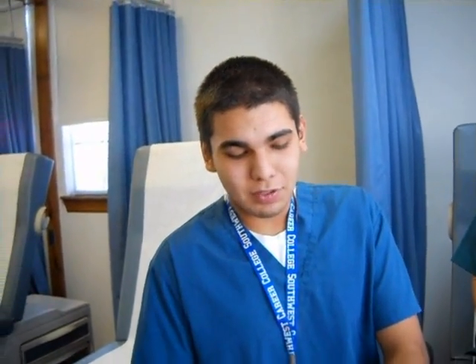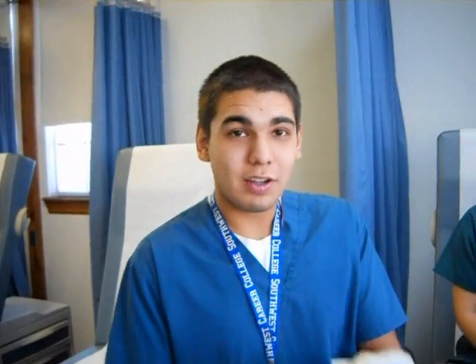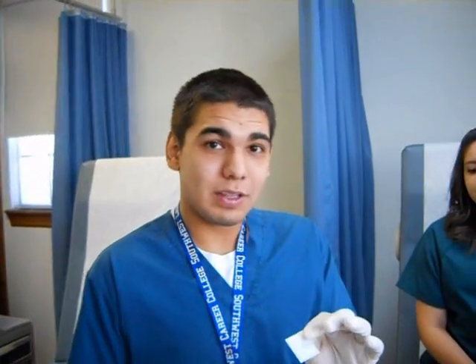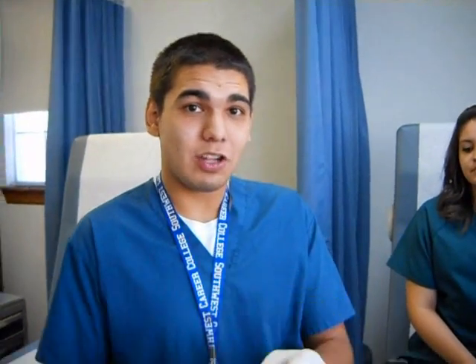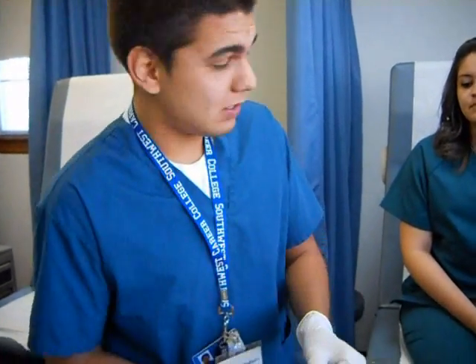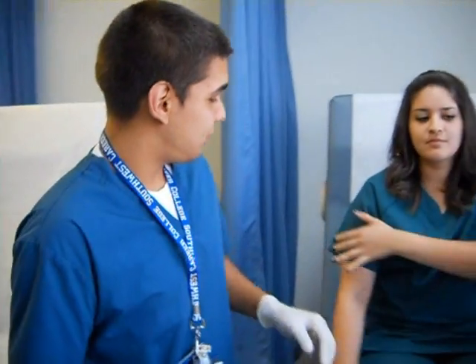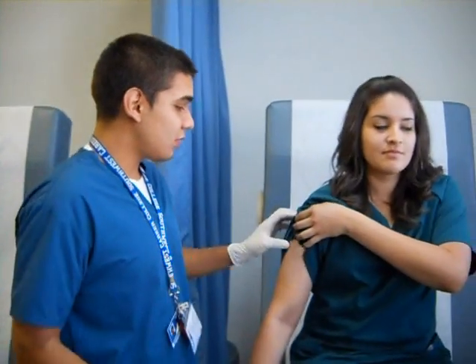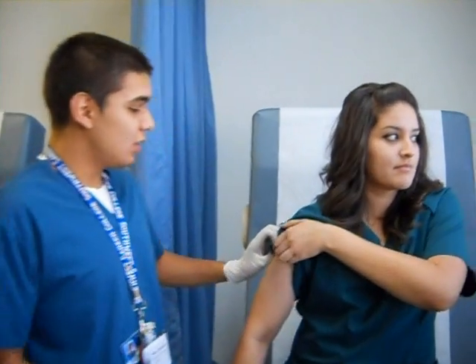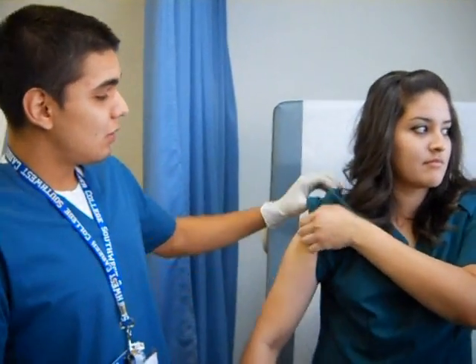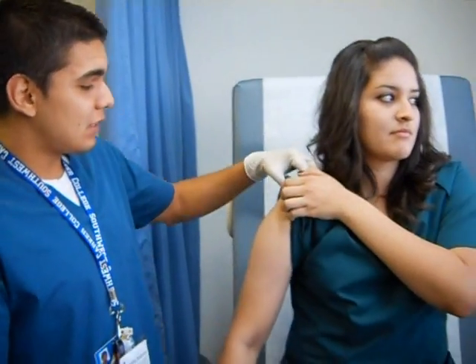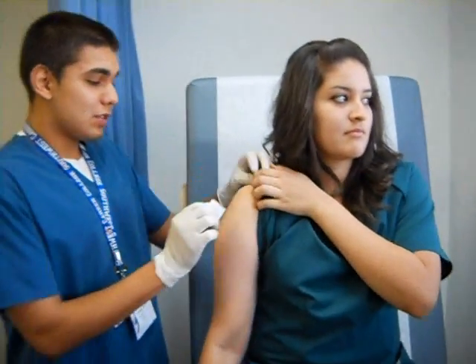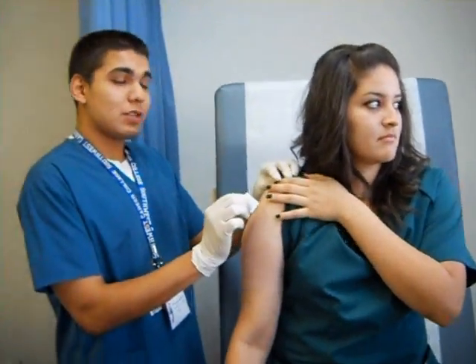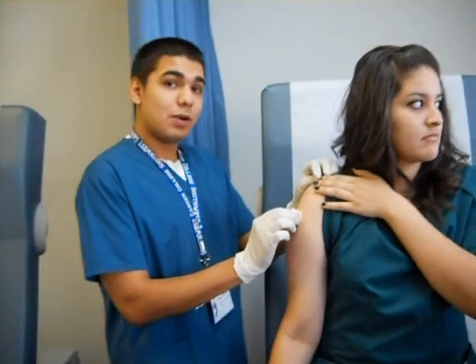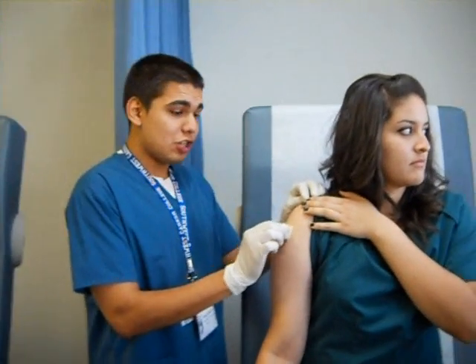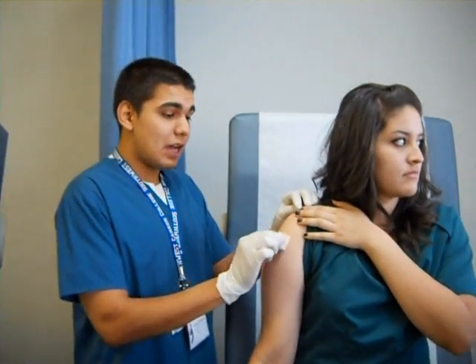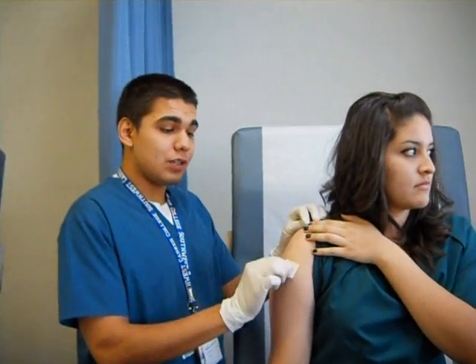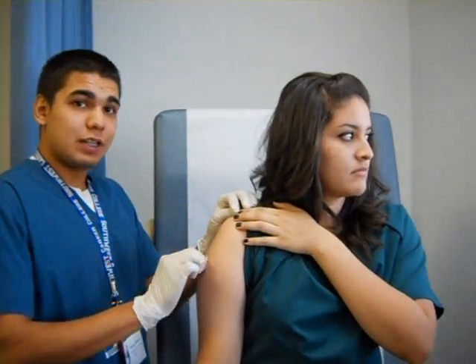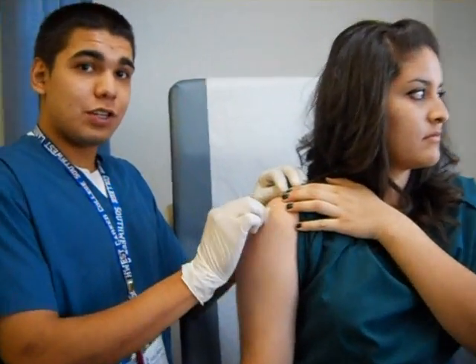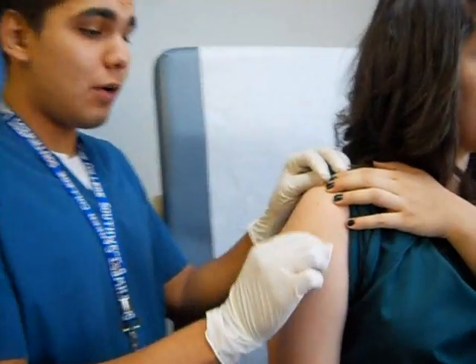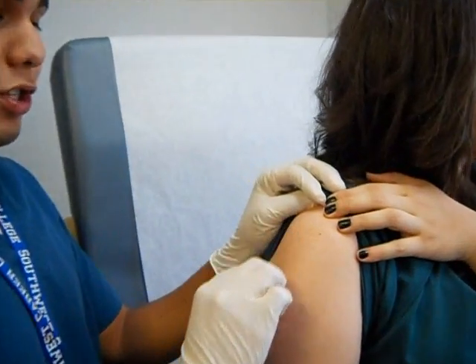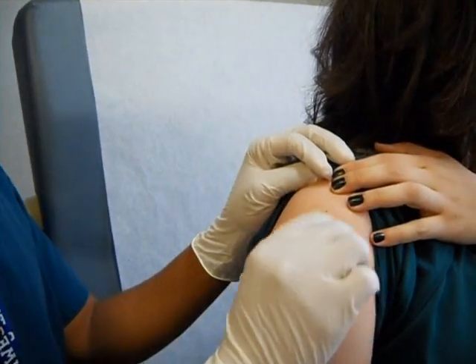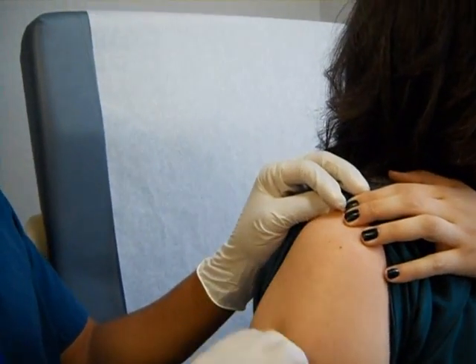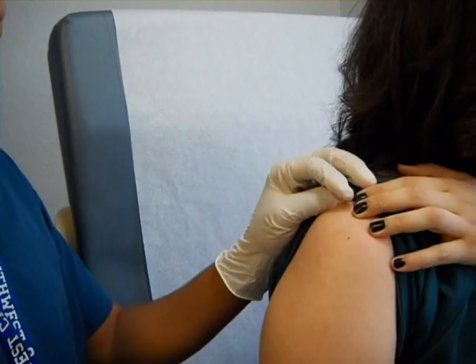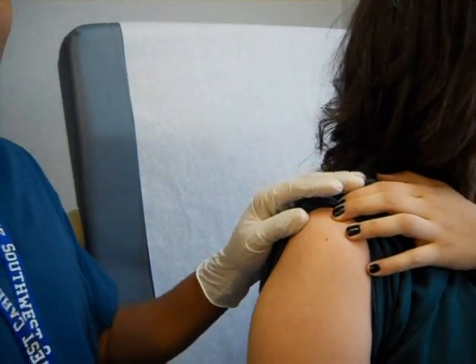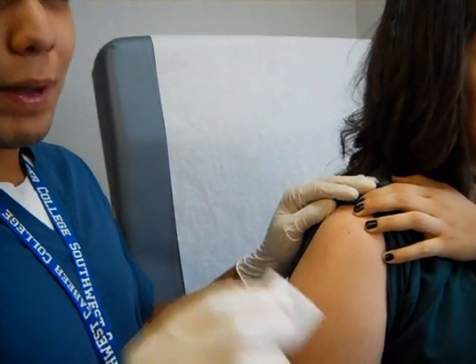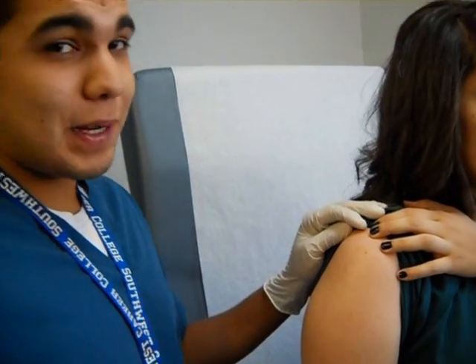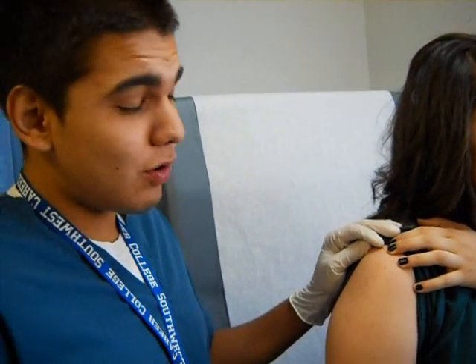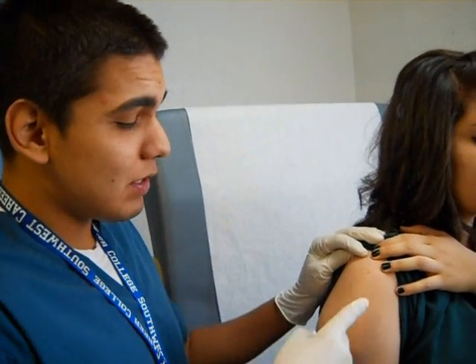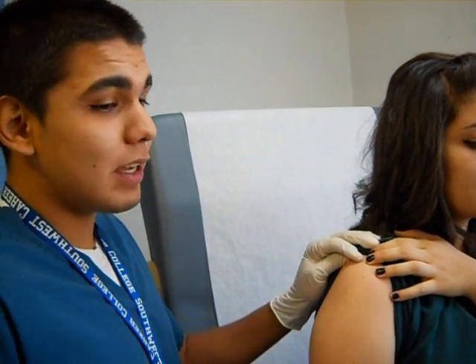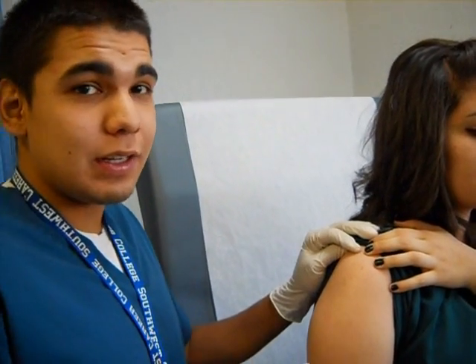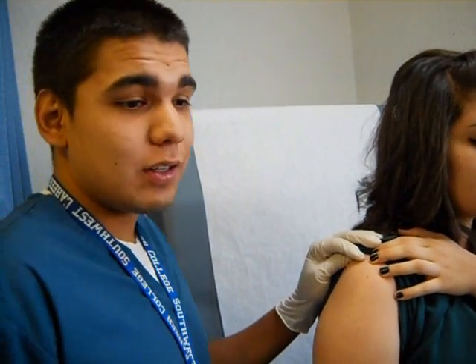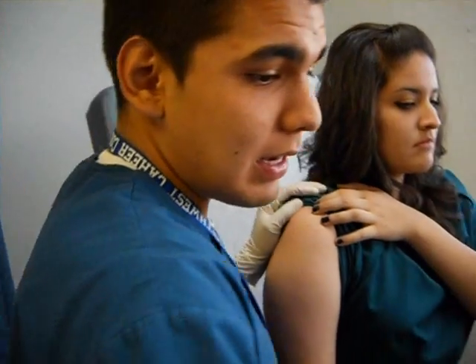After putting on your non-sterile gloves, start with alcohol pads. Always begin from the spot where you're going to inject and wipe outward in a circular motion. You don't want to wipe down the patient's full arm, but it's good to get a wide area.